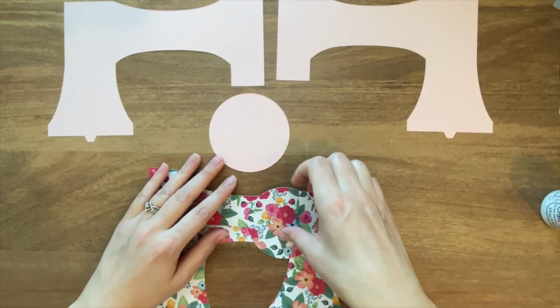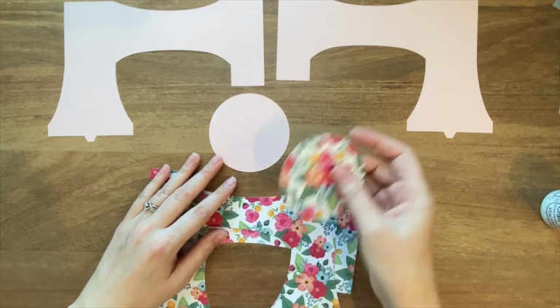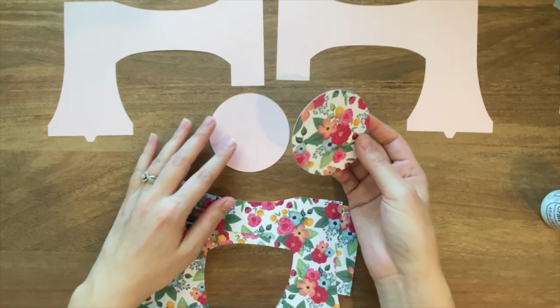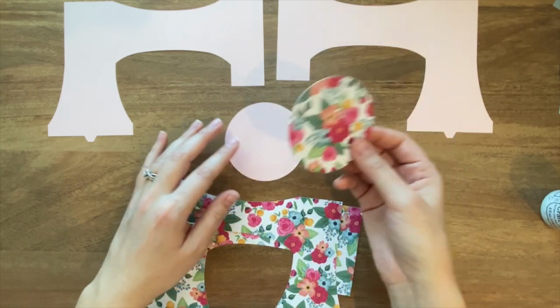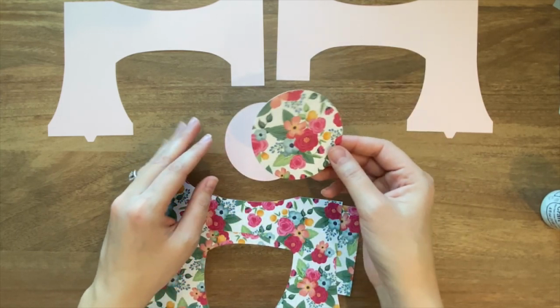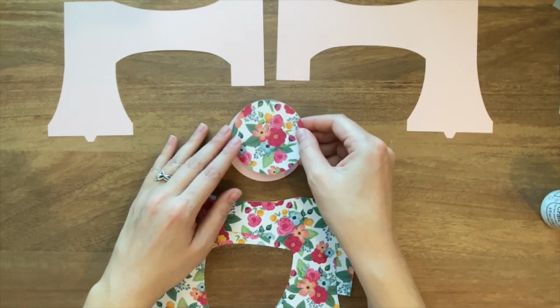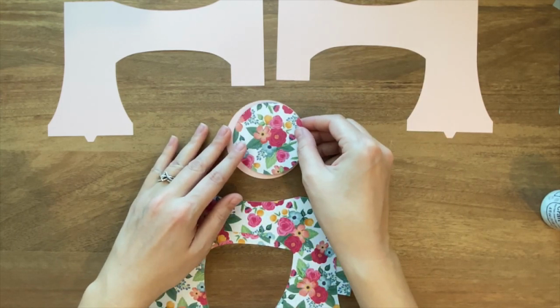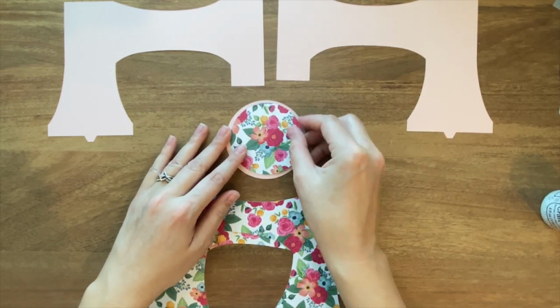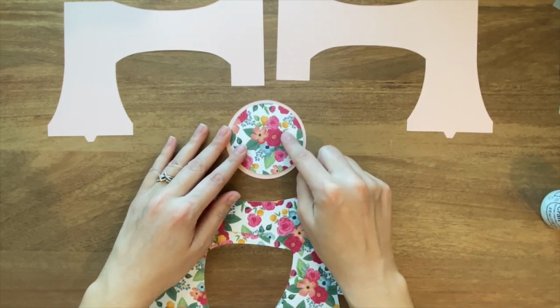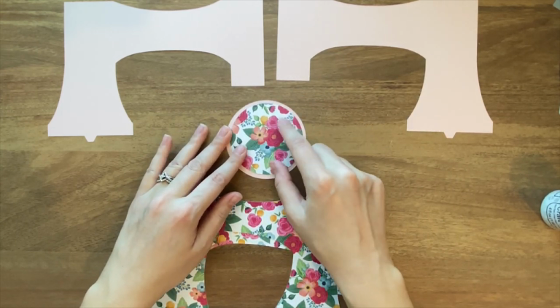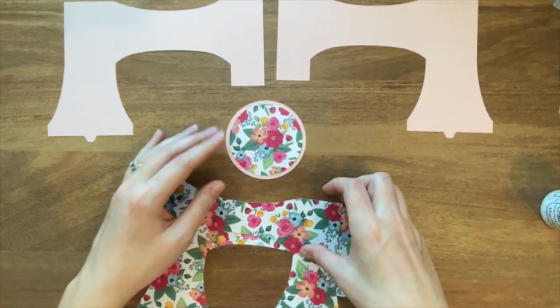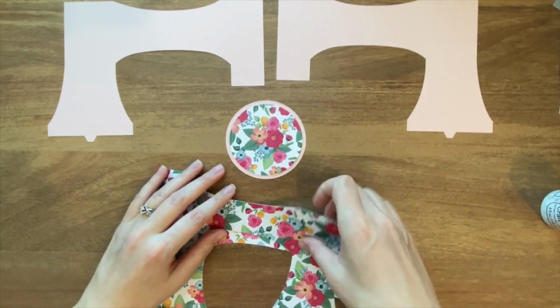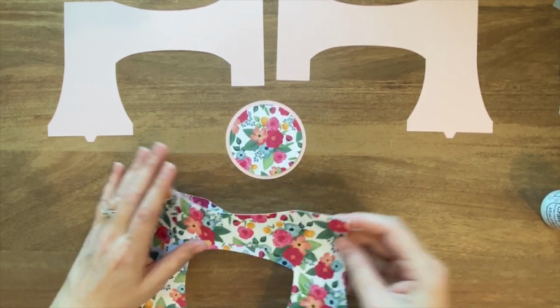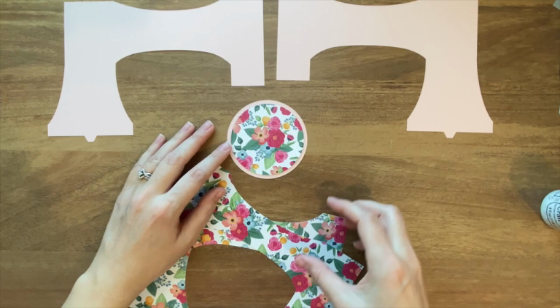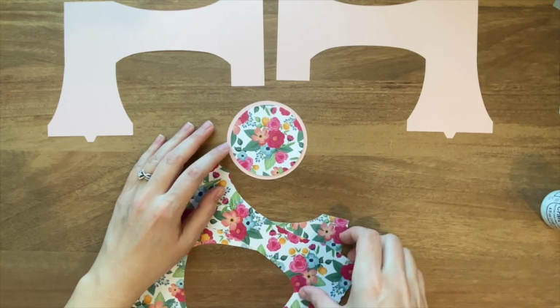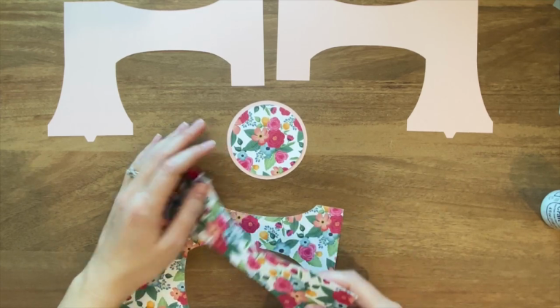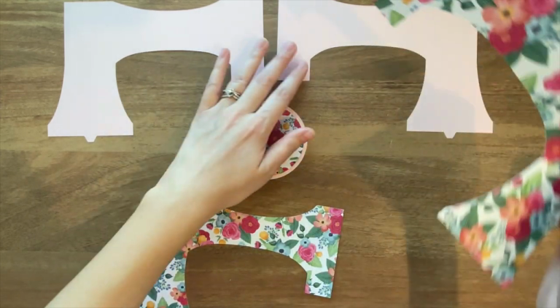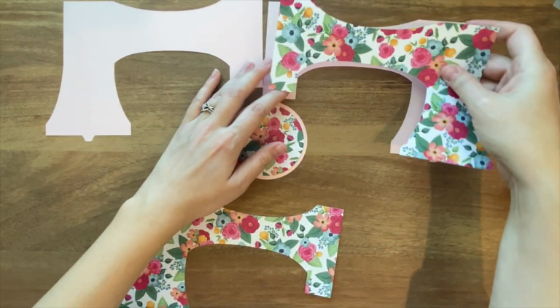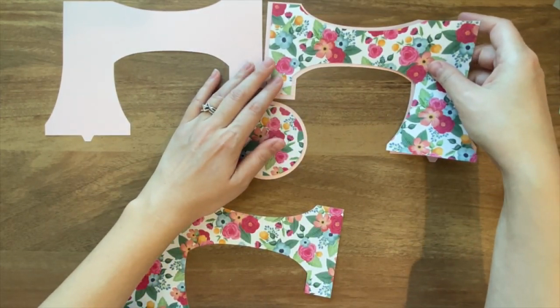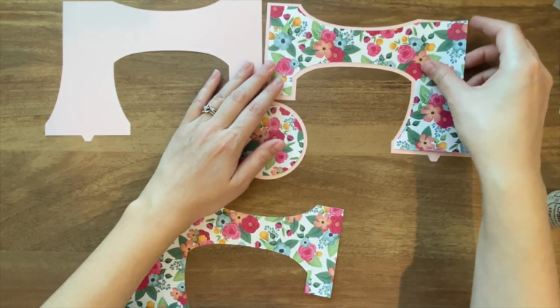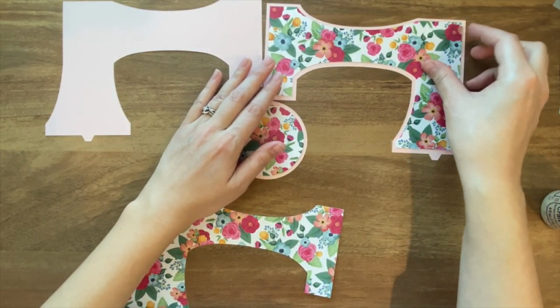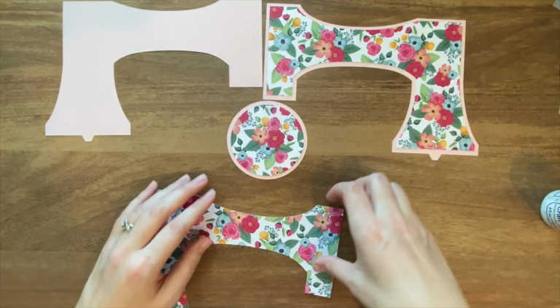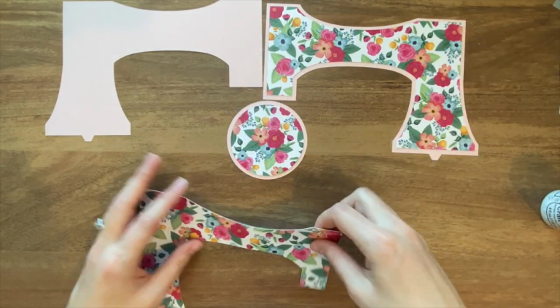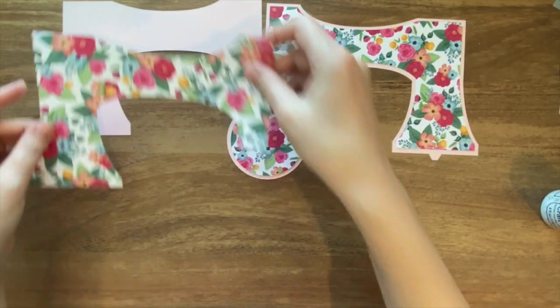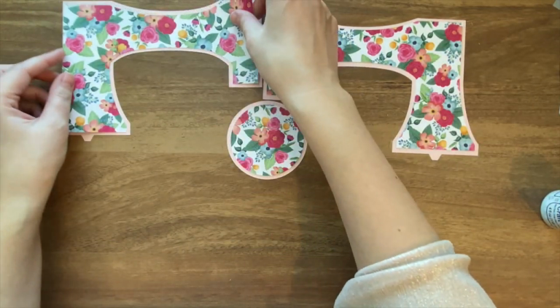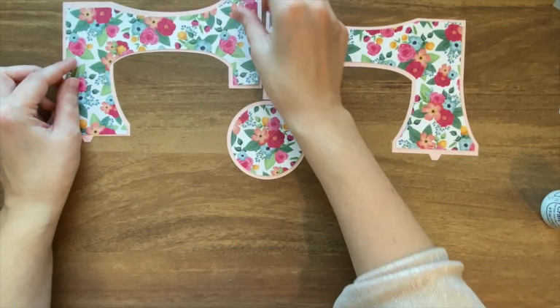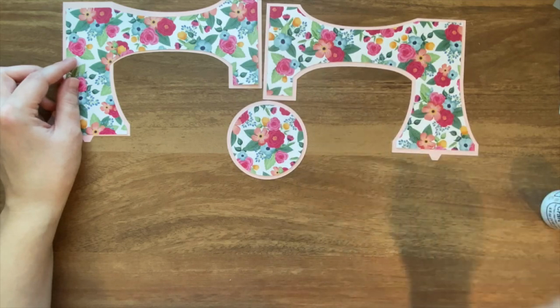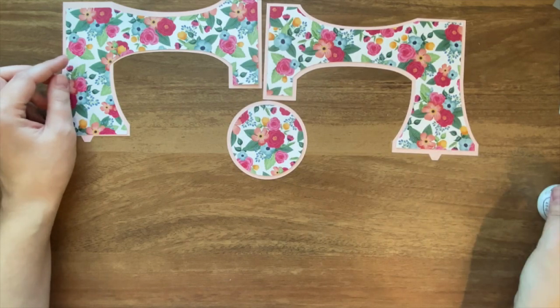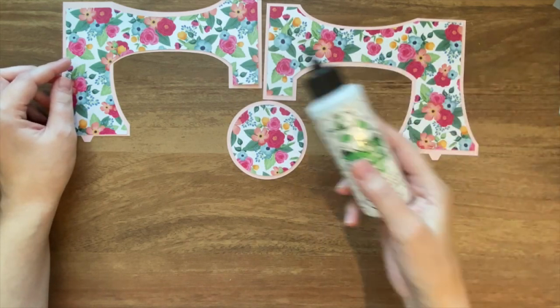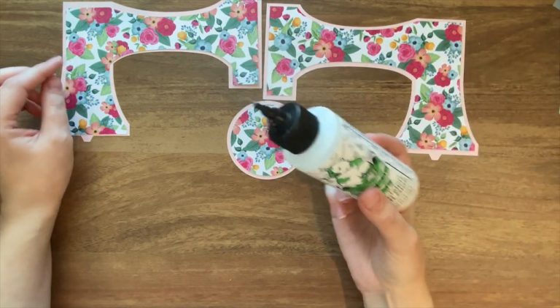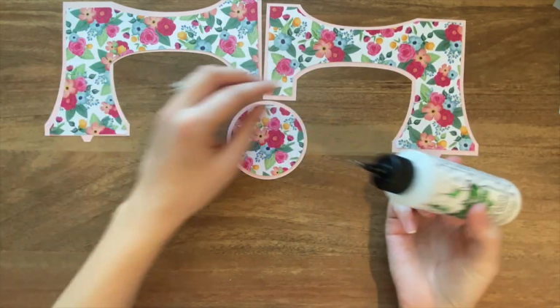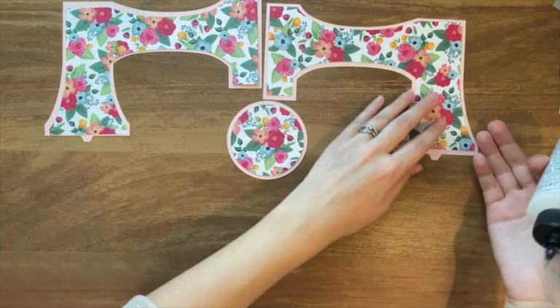You can probably tell that these are going to be matched up together. These are little decorative panels that are going to go on the fronts of these three pieces. I'm just going to use some glue and attach them.